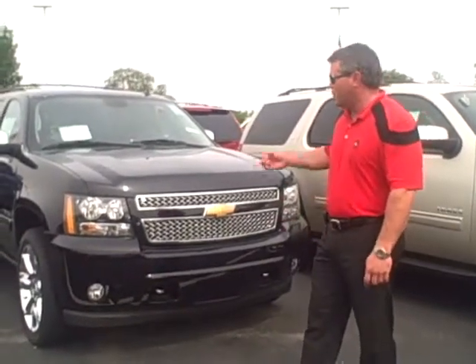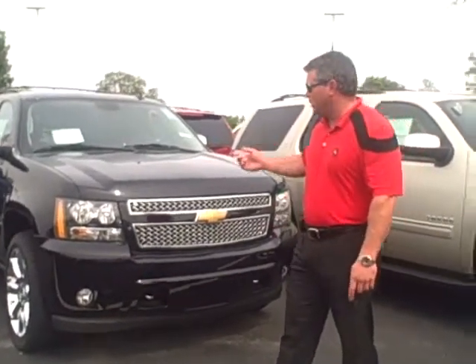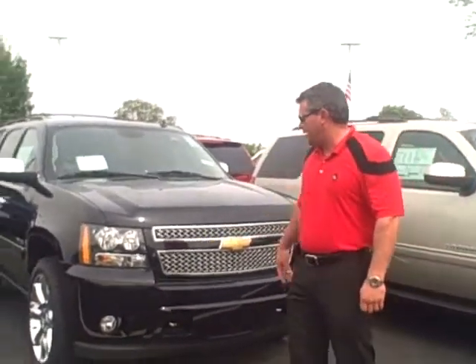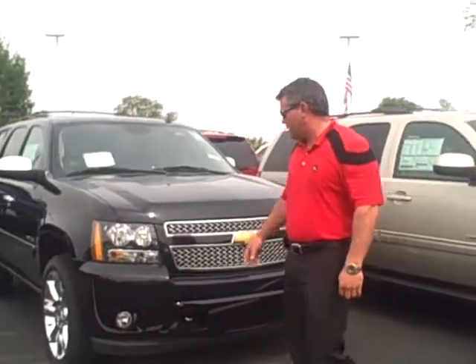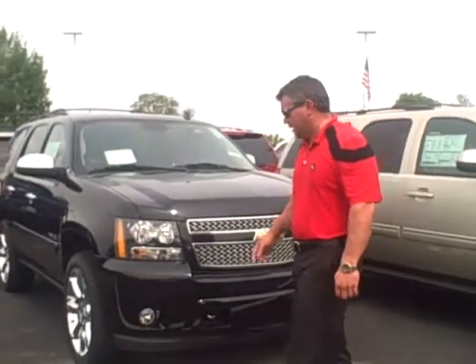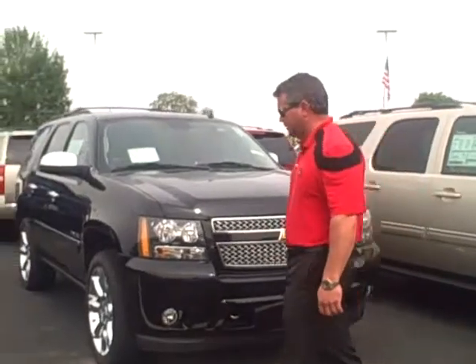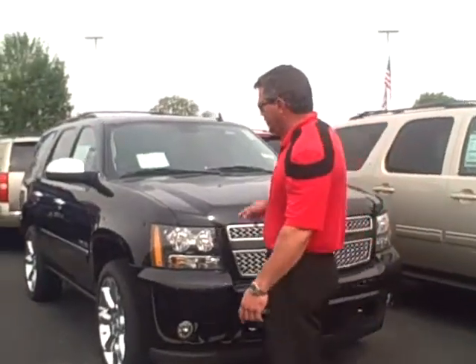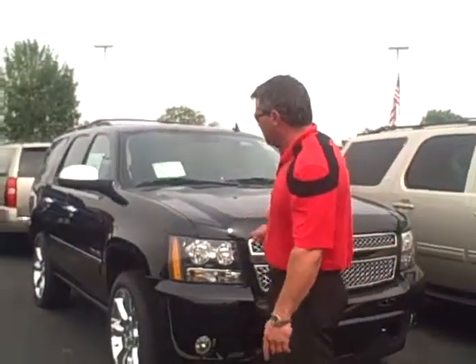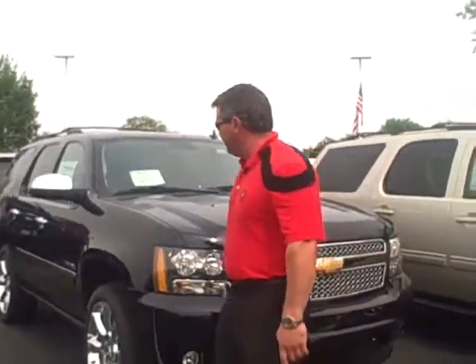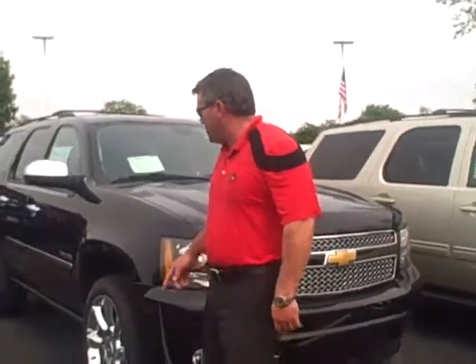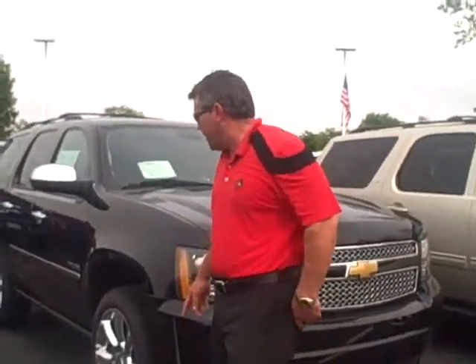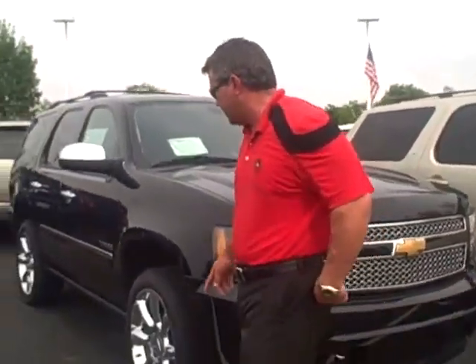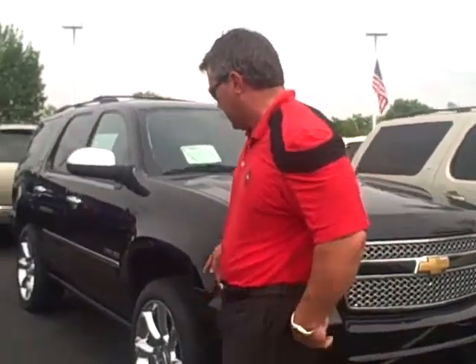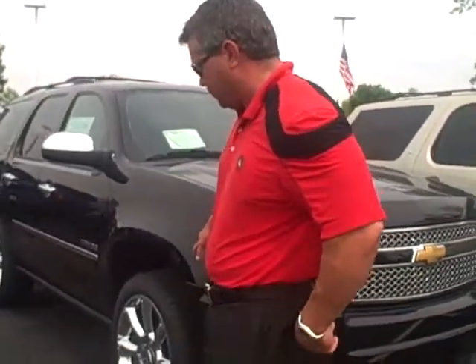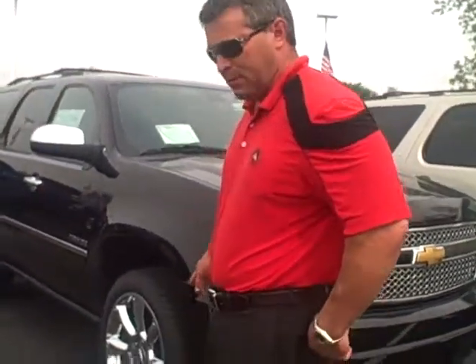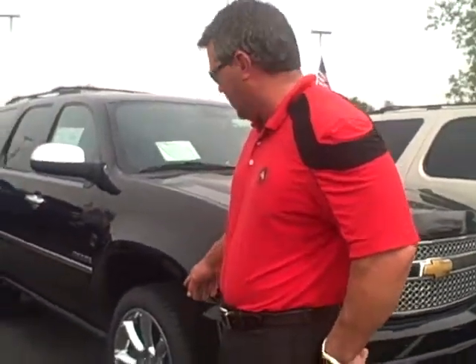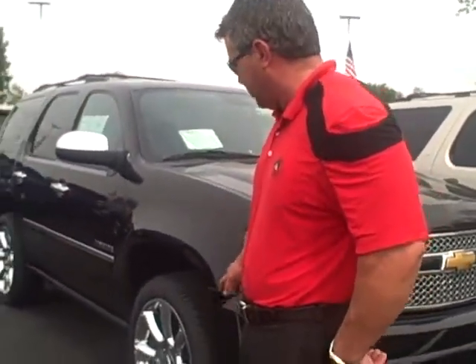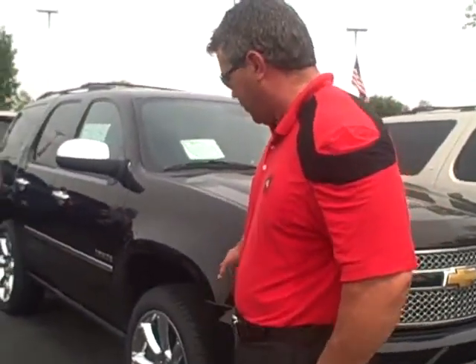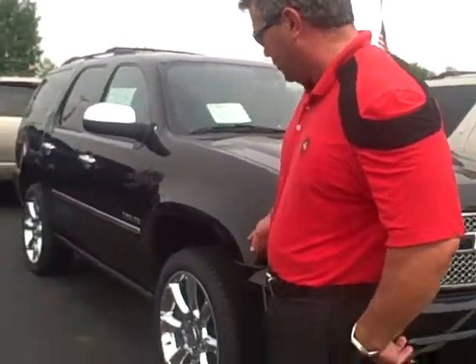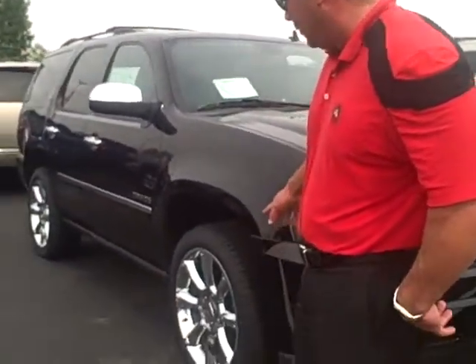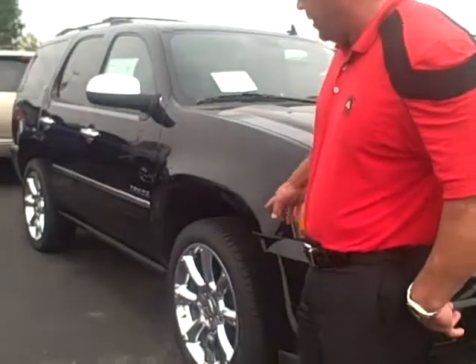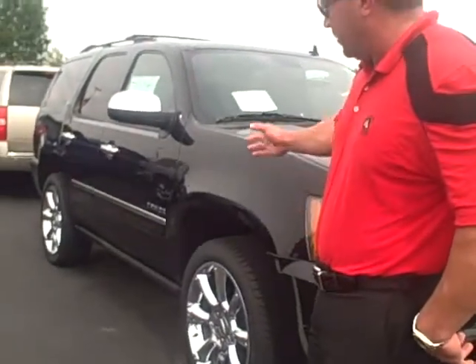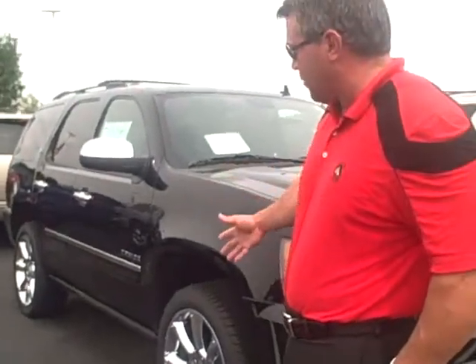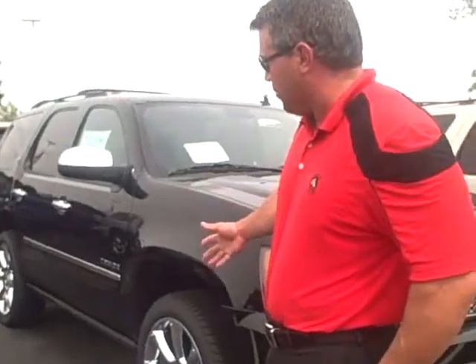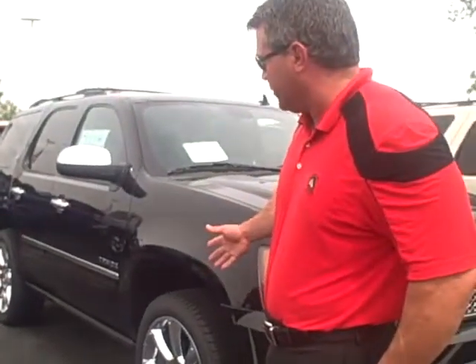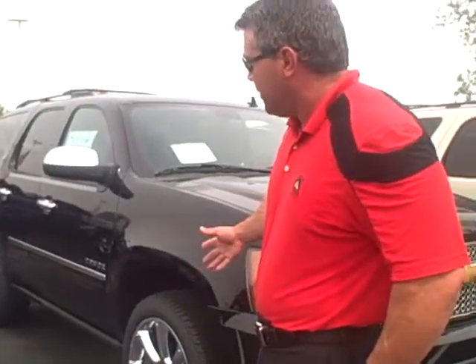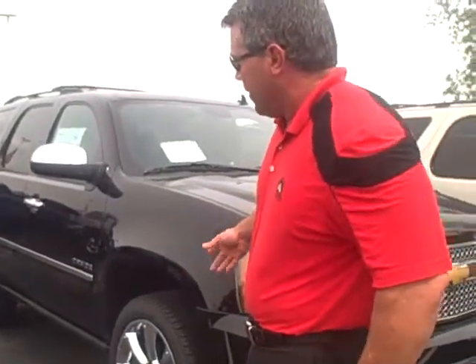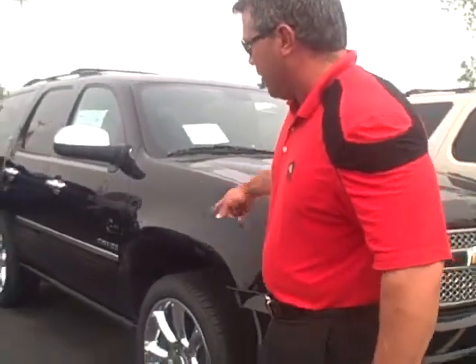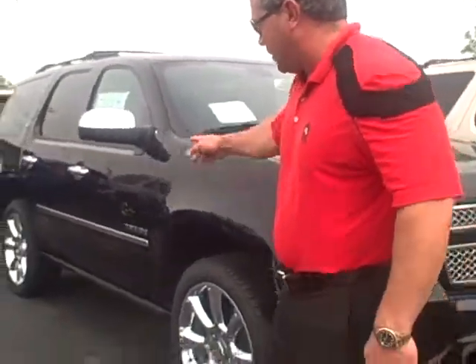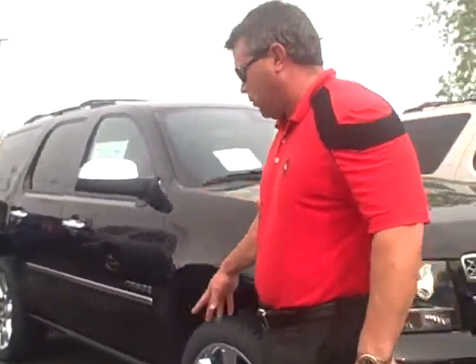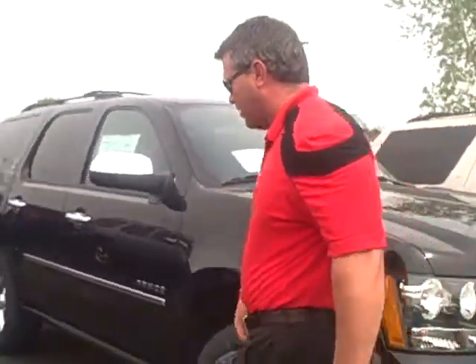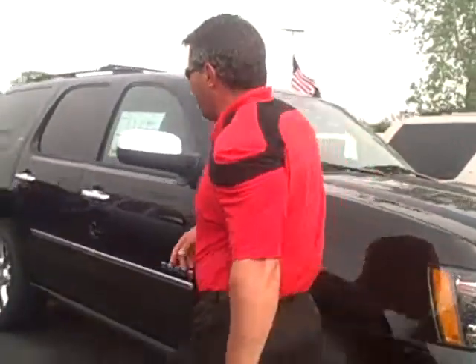The one we're looking at here is a LTZ. This particular model has the 22-inch wheels and the power running boards. I'll let you pull that out and come down.